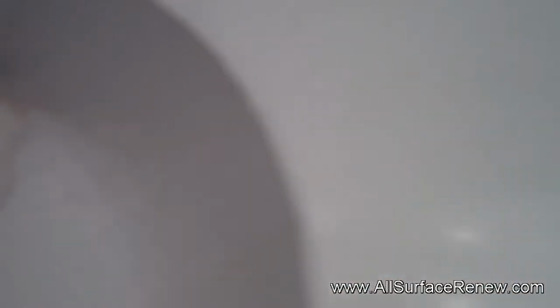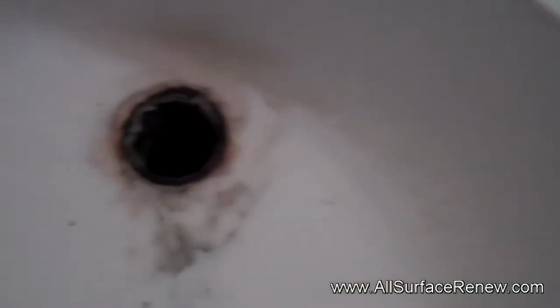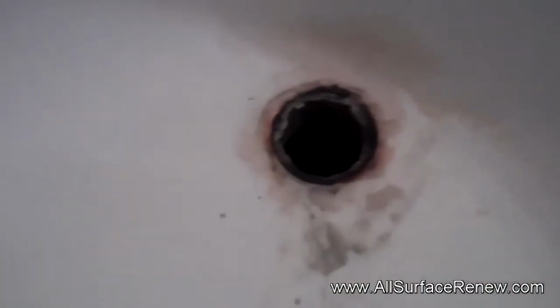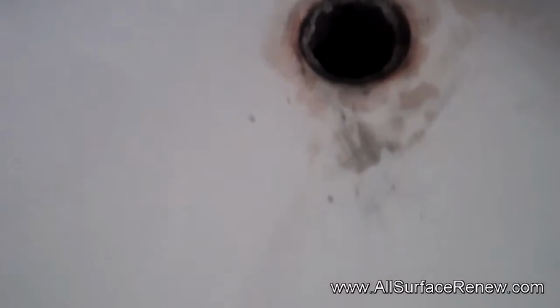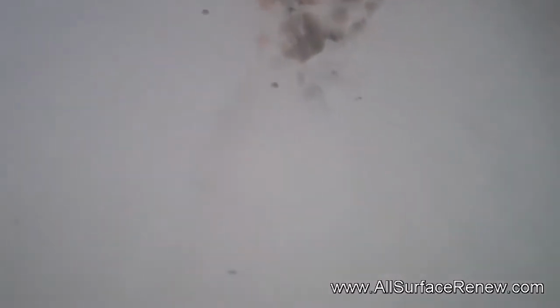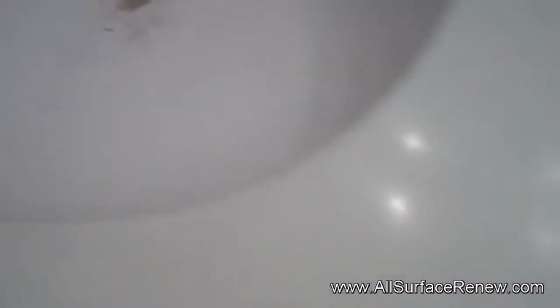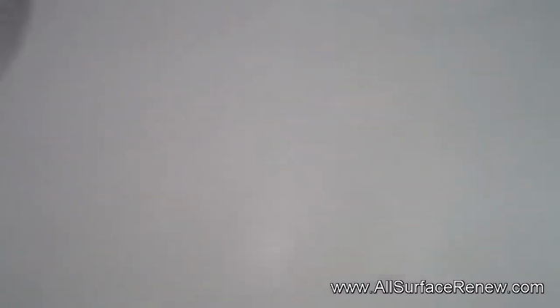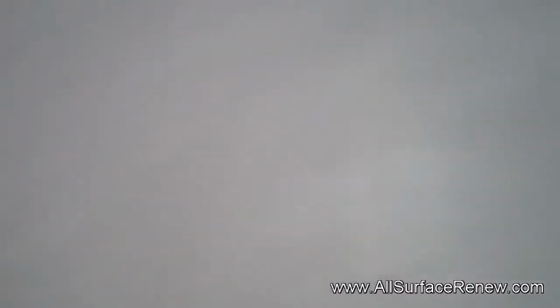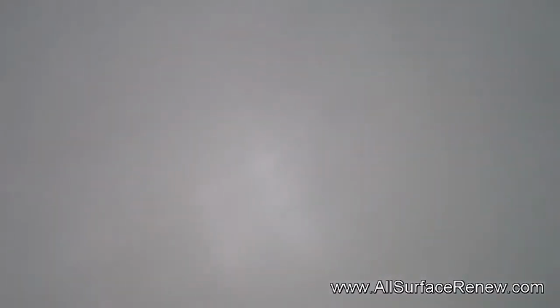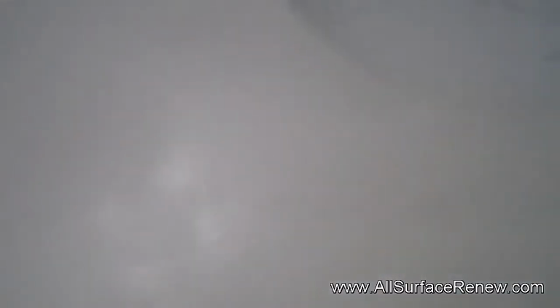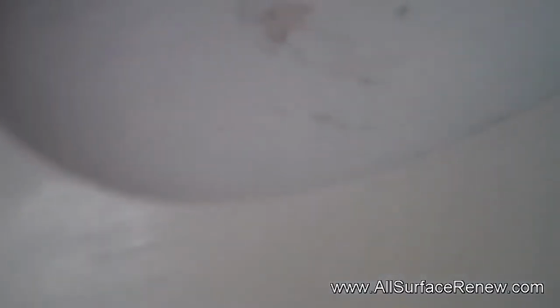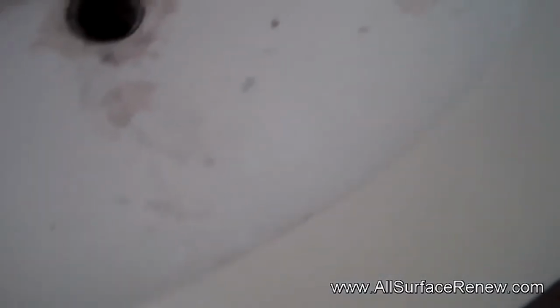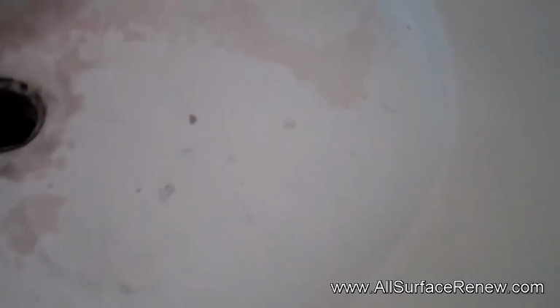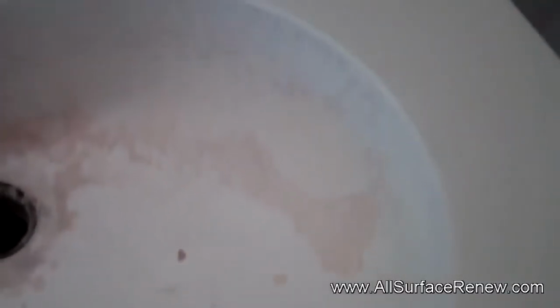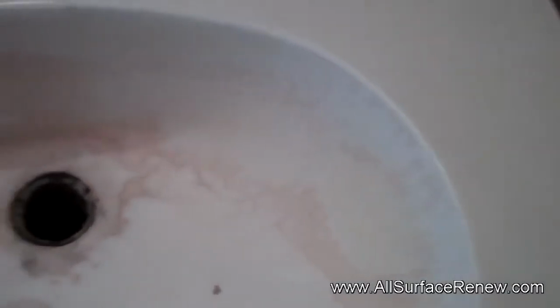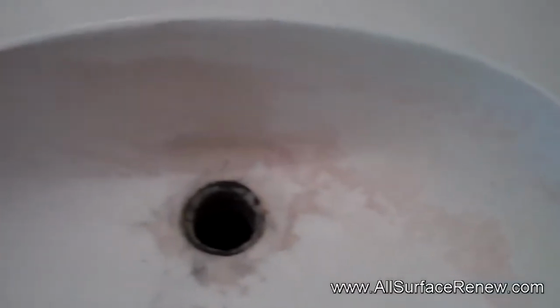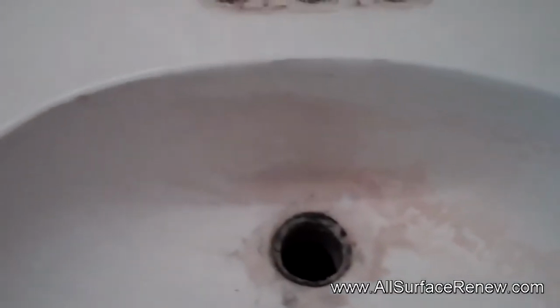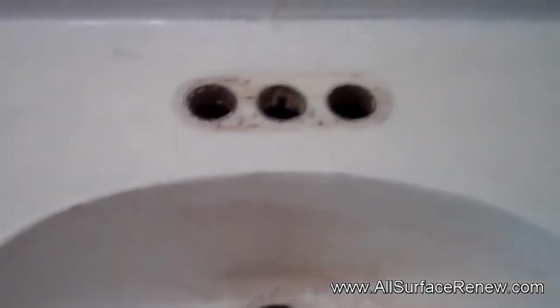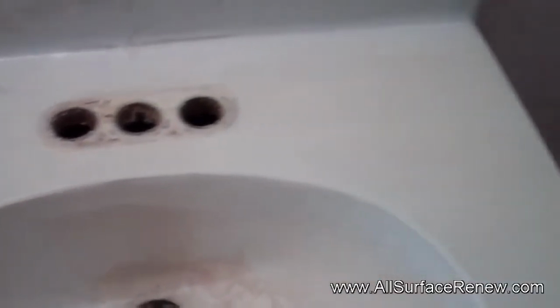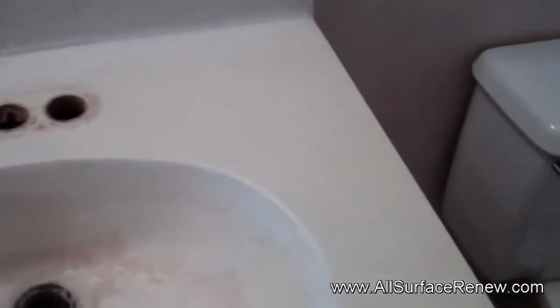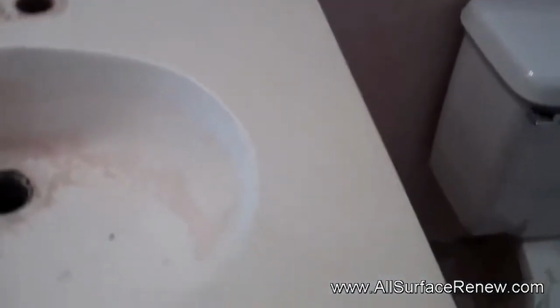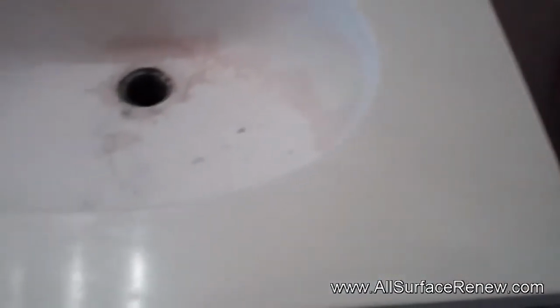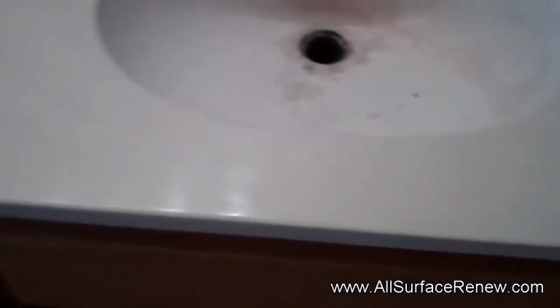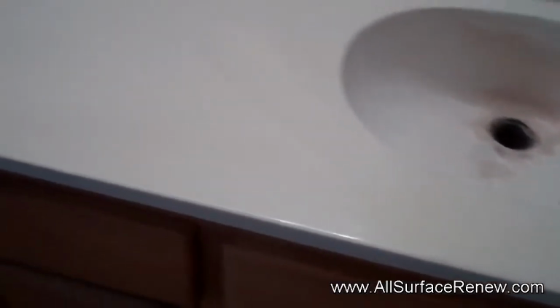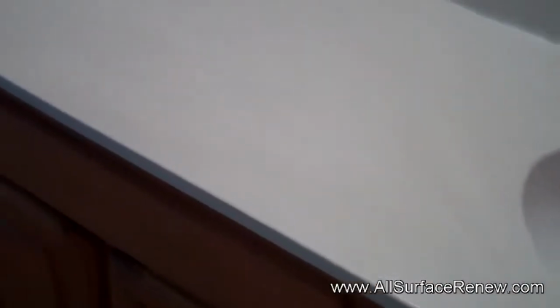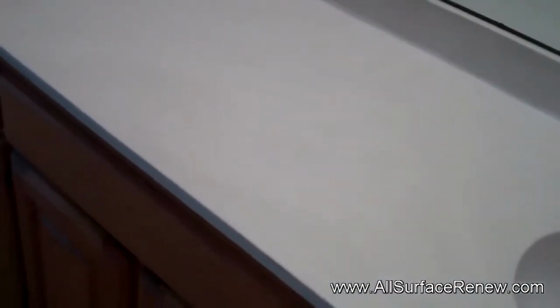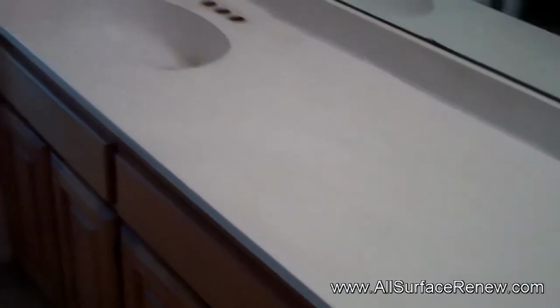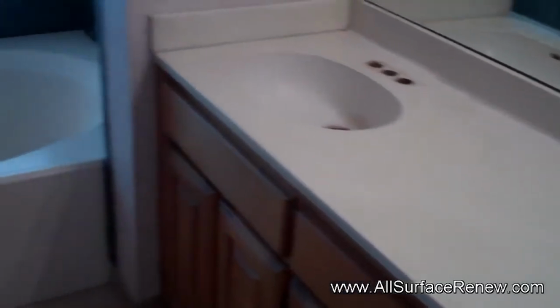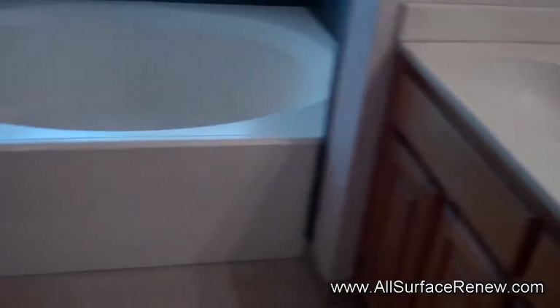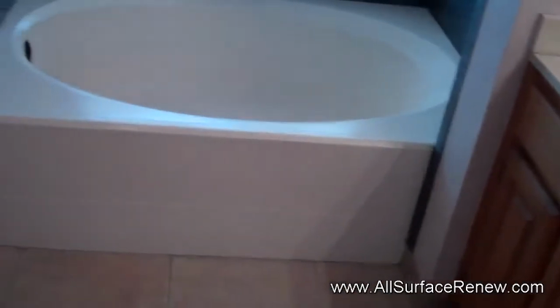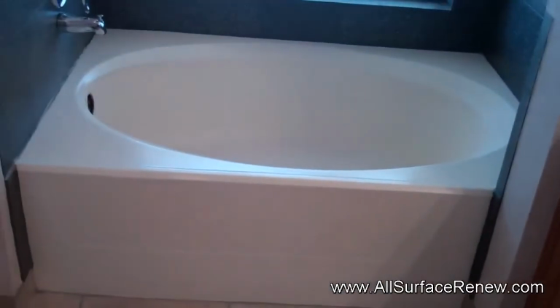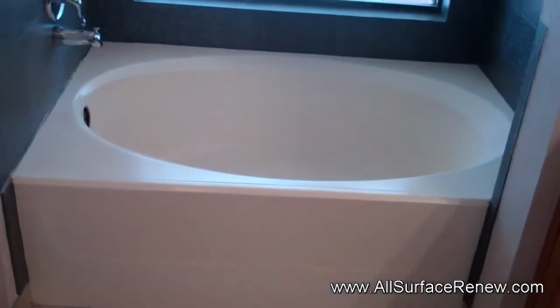We're going to do also the sink. As you can see, there's some damage and some staining, pretty heavy. But we'll take care of that, and when we're done we're going to show you the vanity and then the tub.